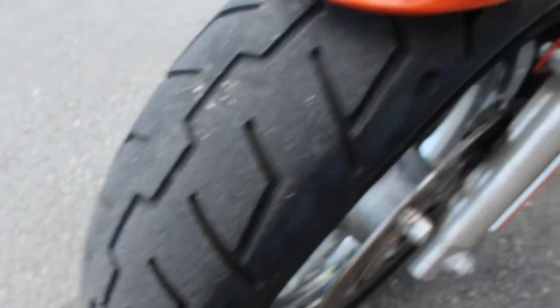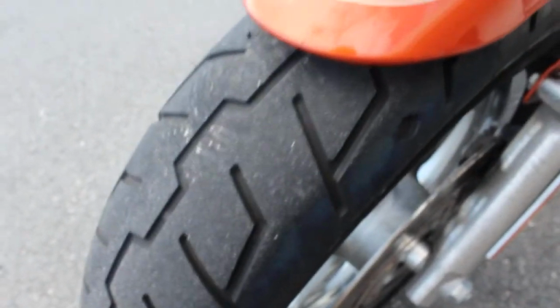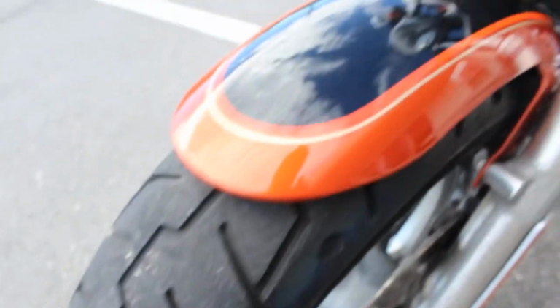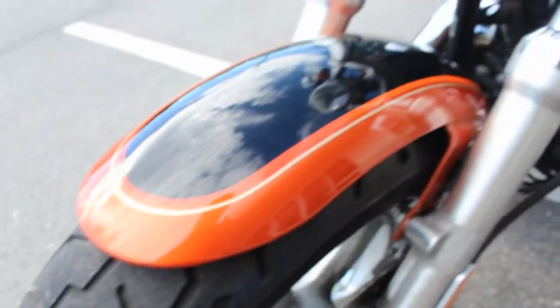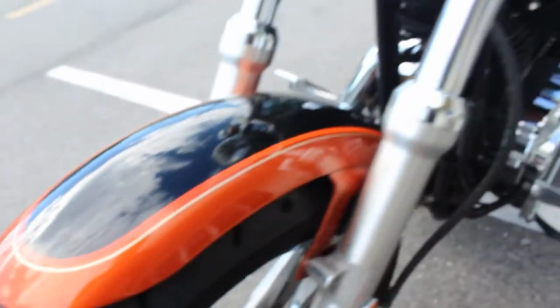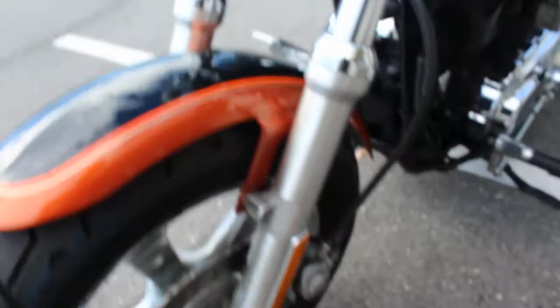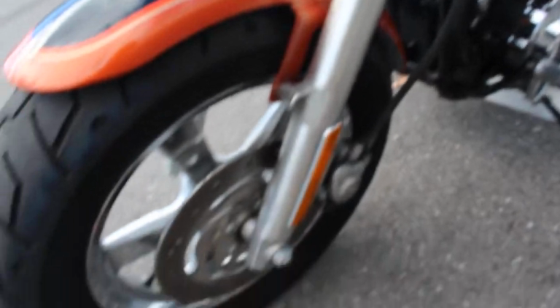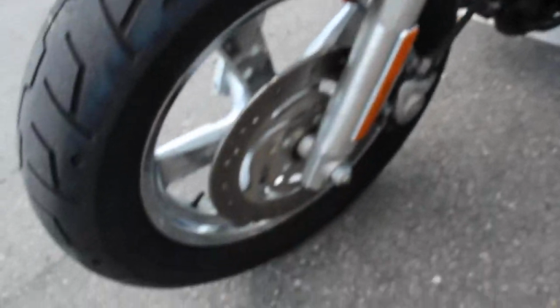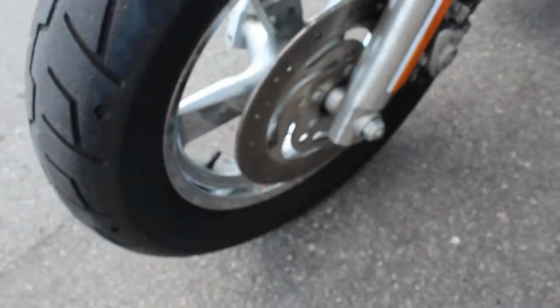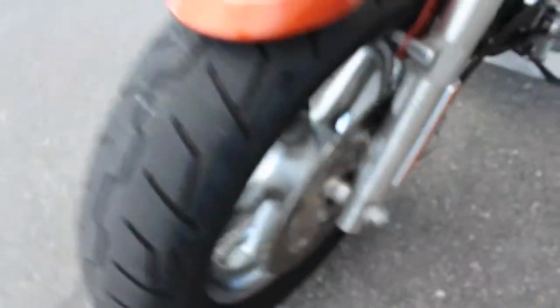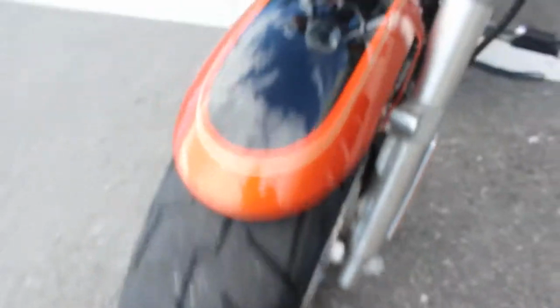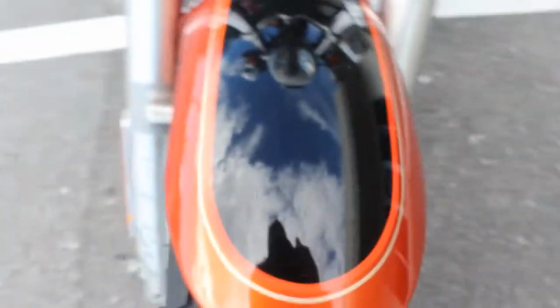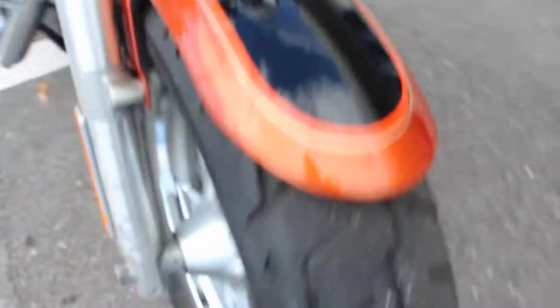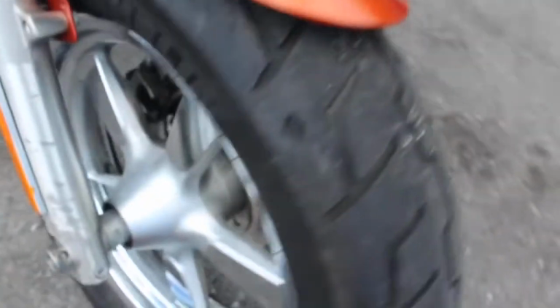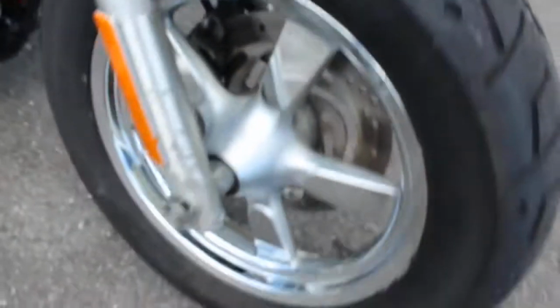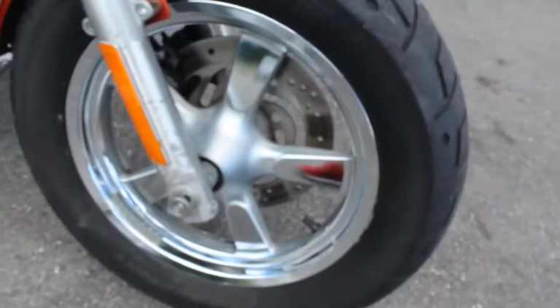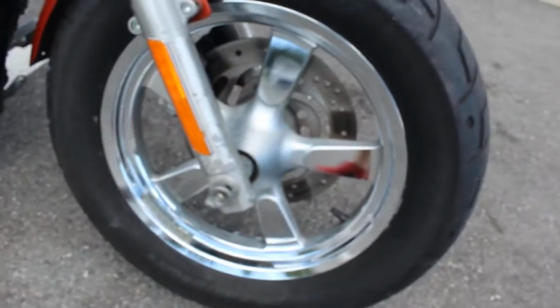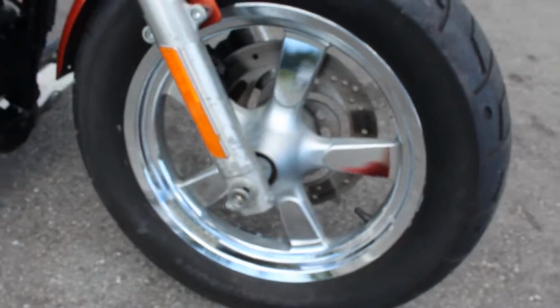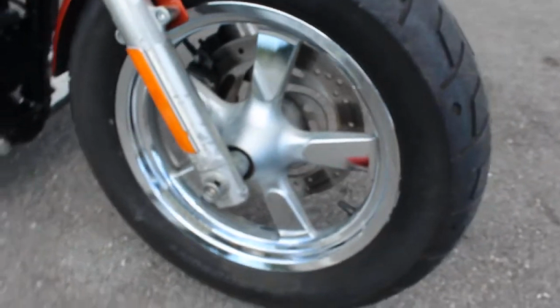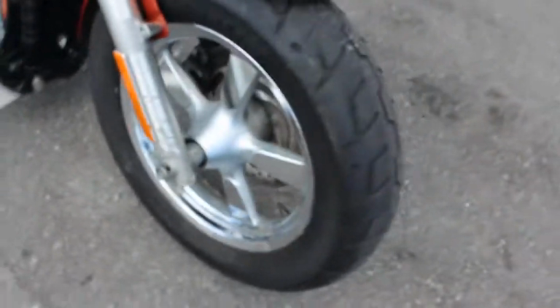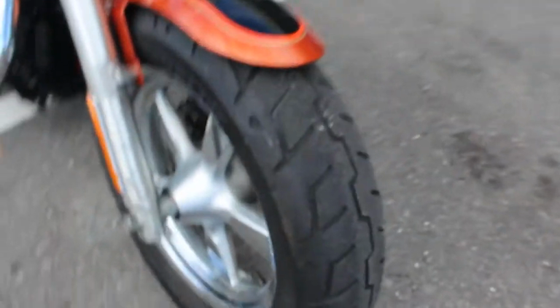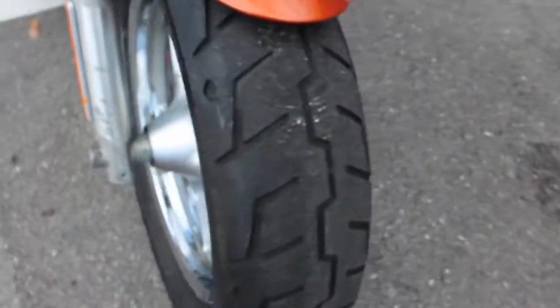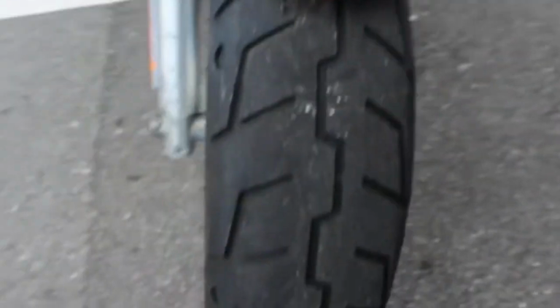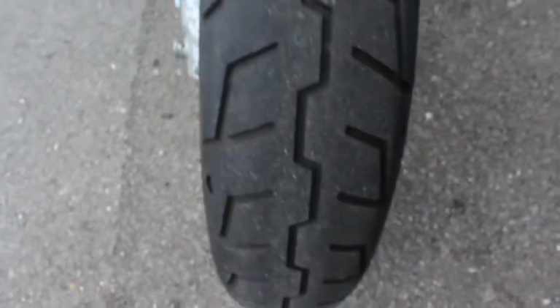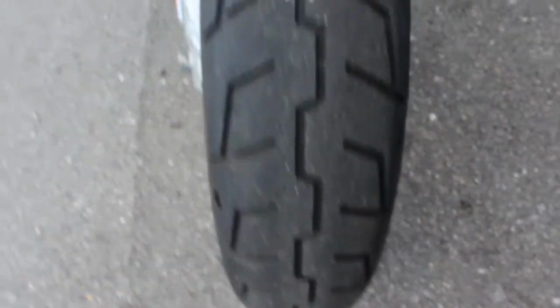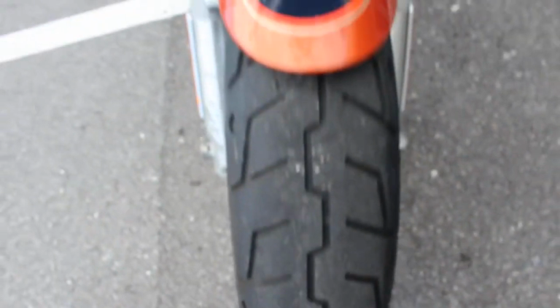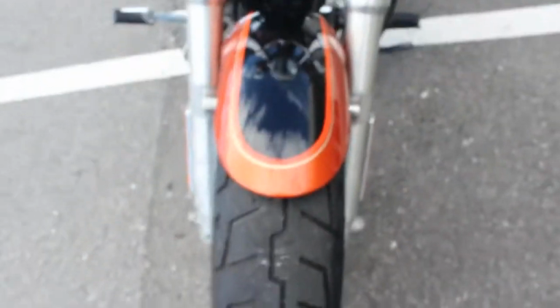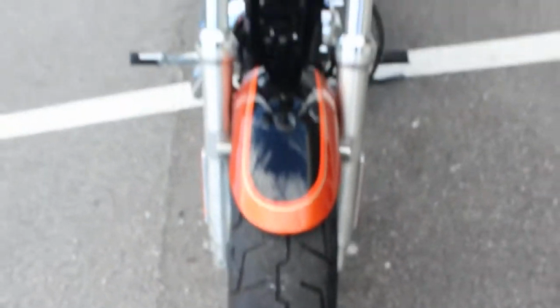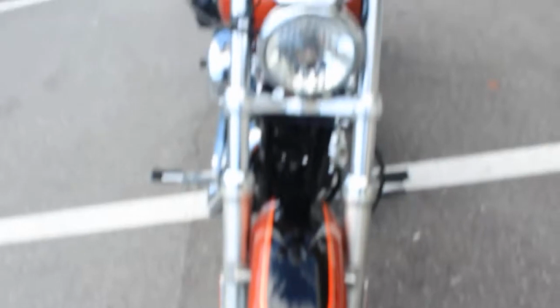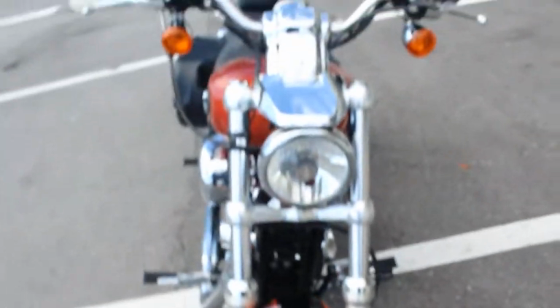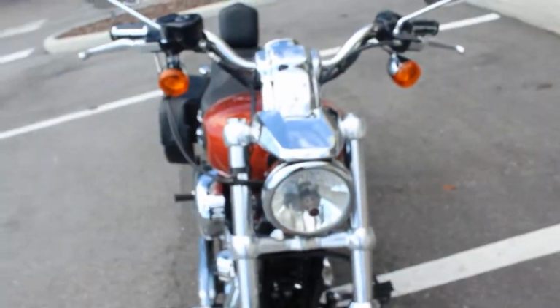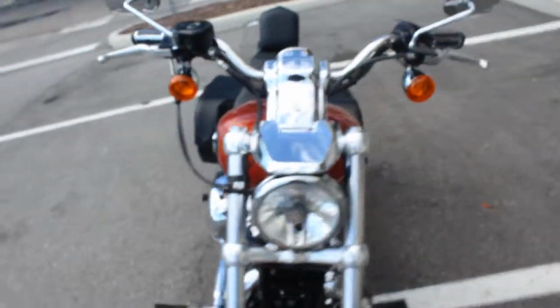Front tire's good, about 50%. Really nice wheels on this one — big, fat tire in the front, much bigger than the usual Sportster.